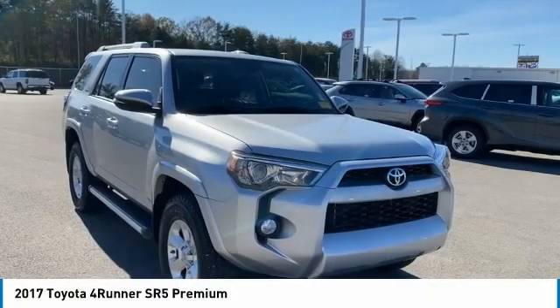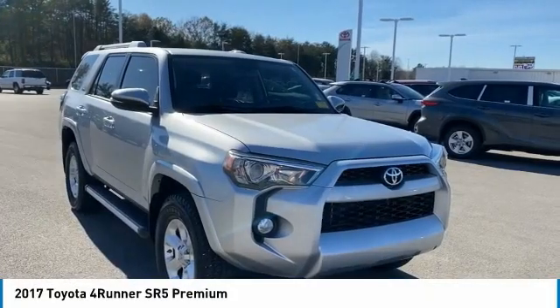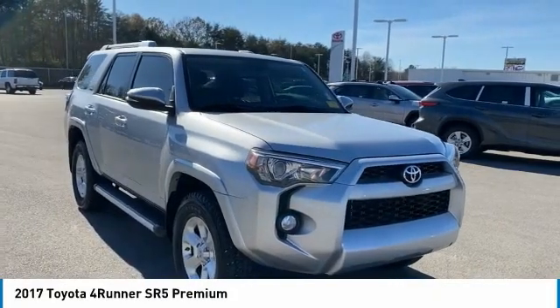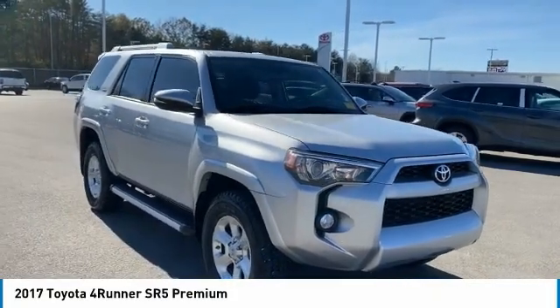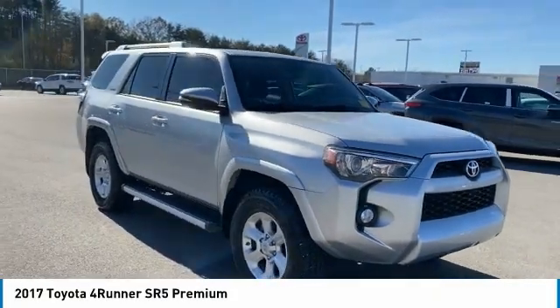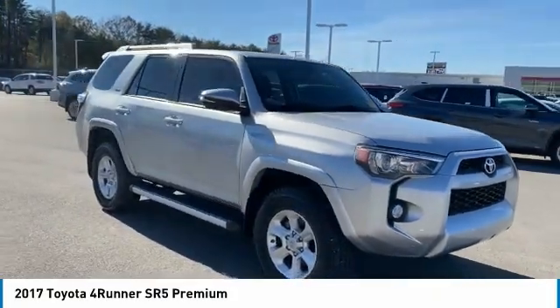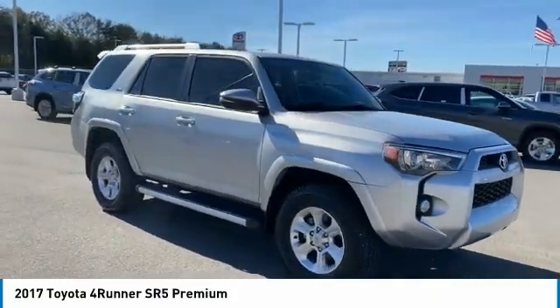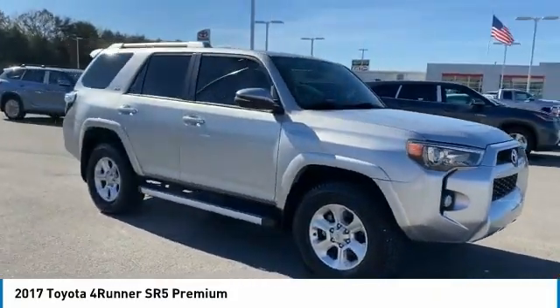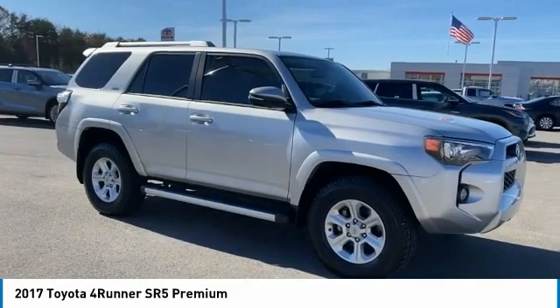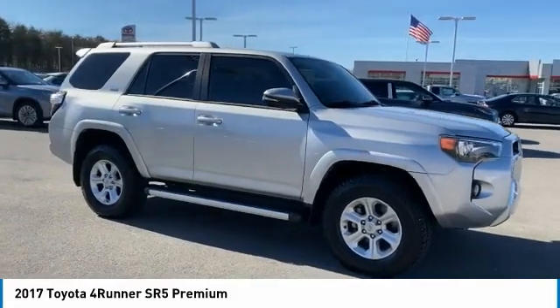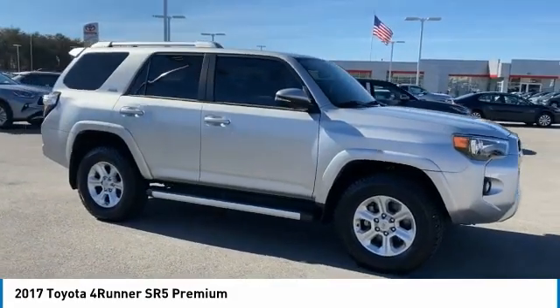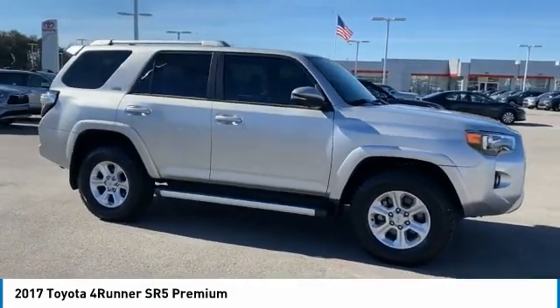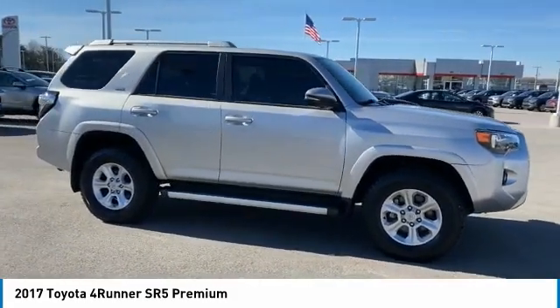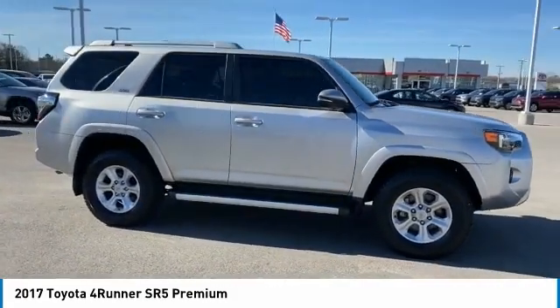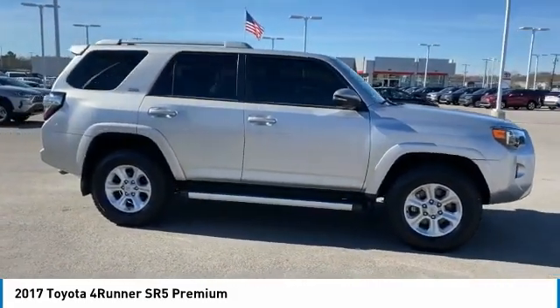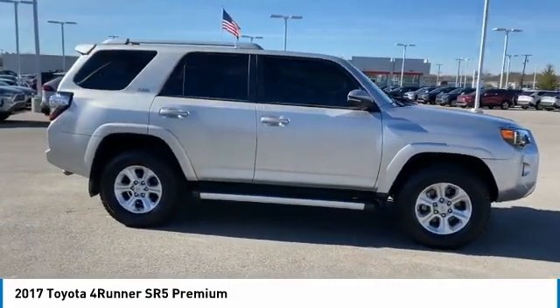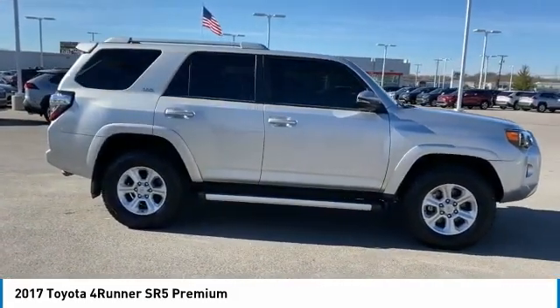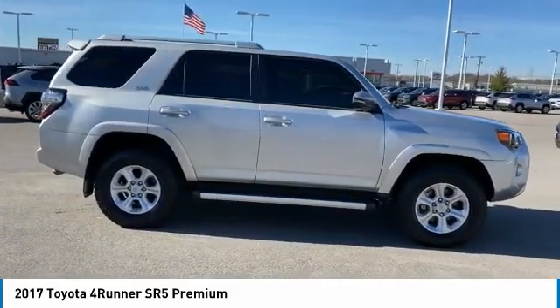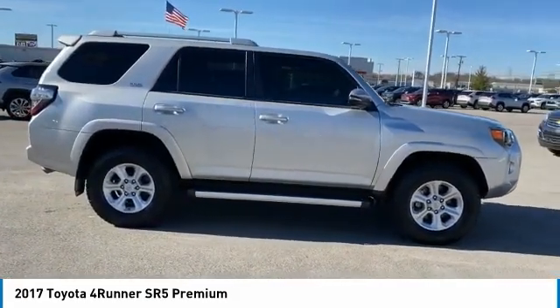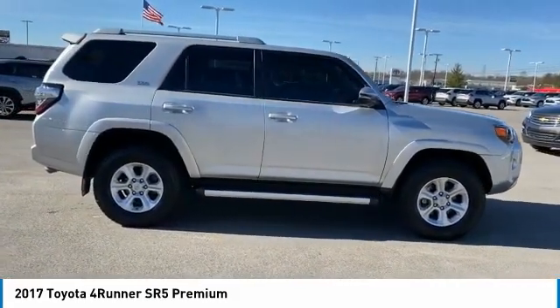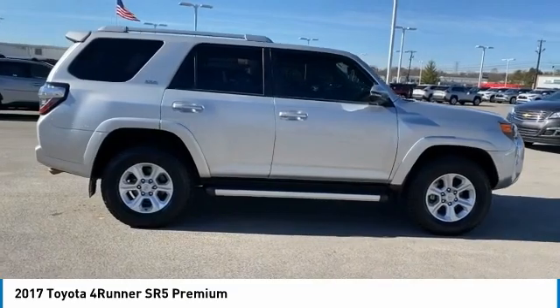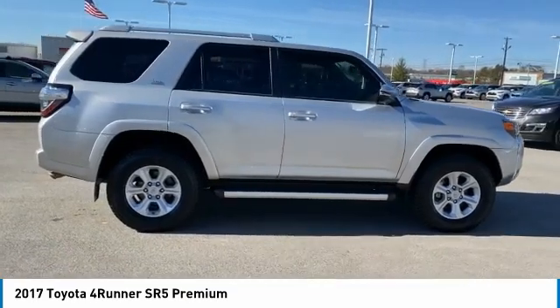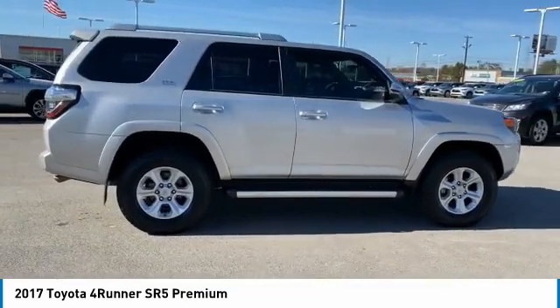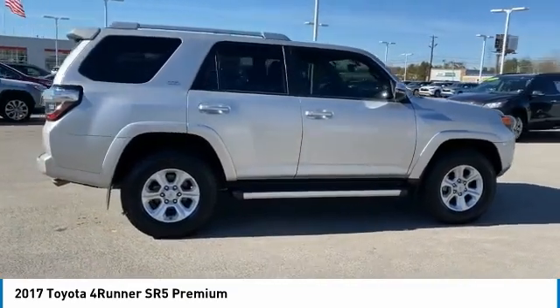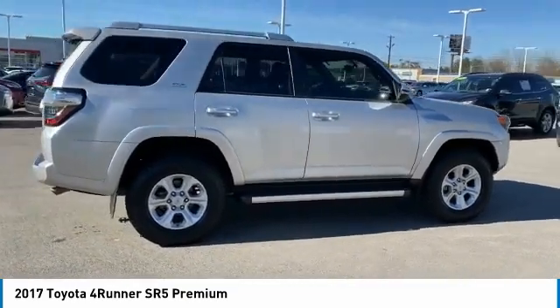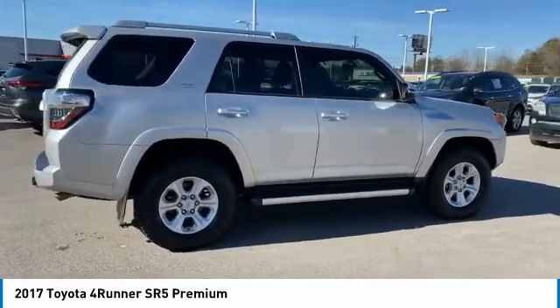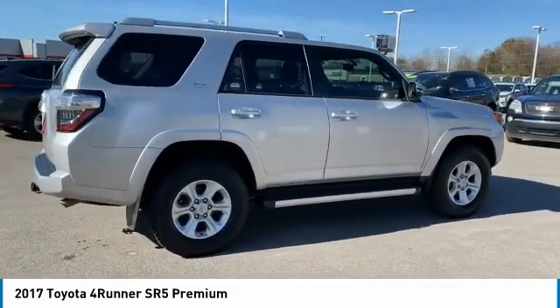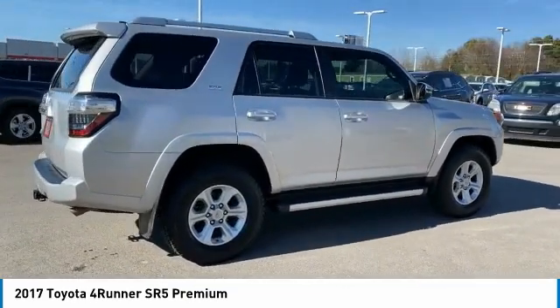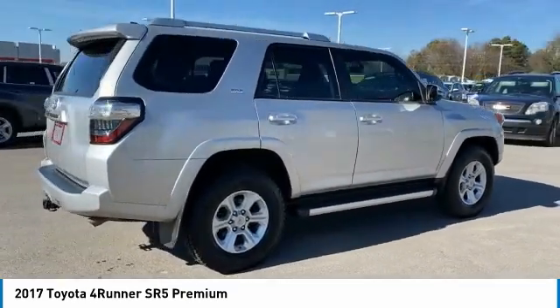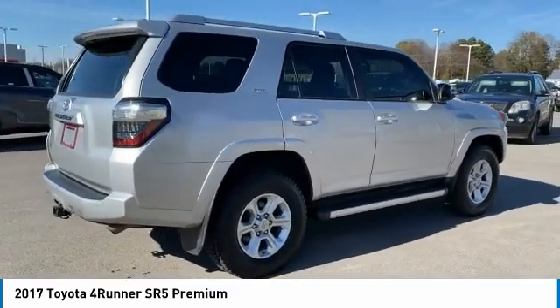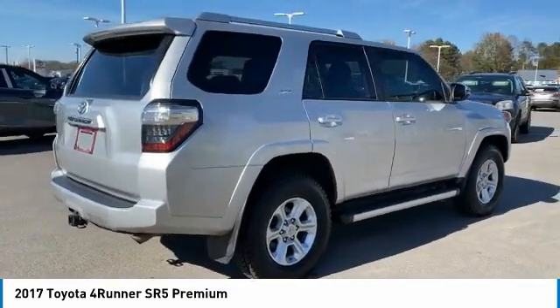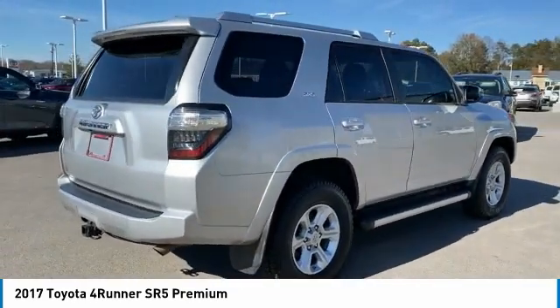Make a great choice today with the 2017 4Runner. 4Runner durability is unbeatable. There are more 4Runners on the road today than any other midsize SUV. Here are some of this vehicle's great options.